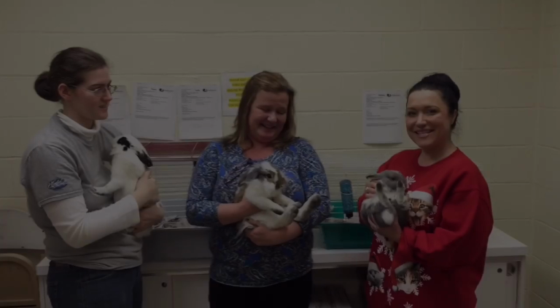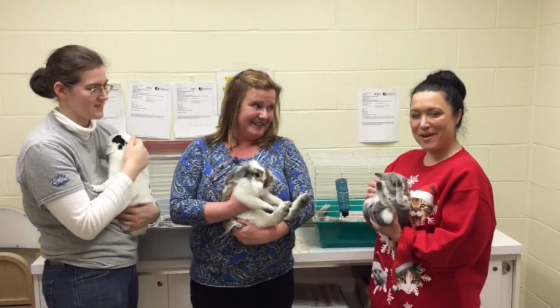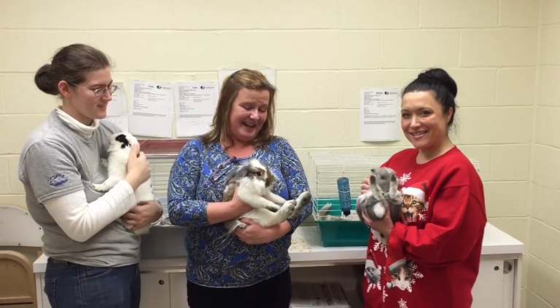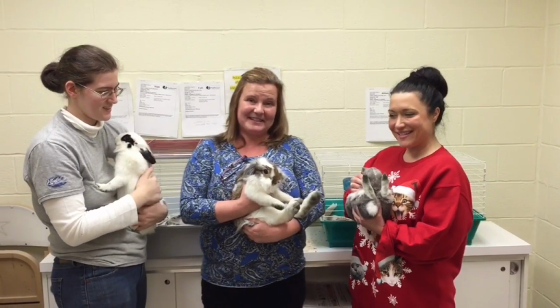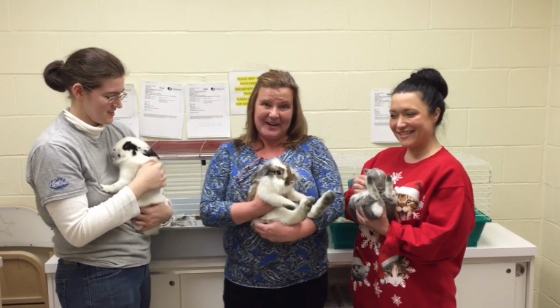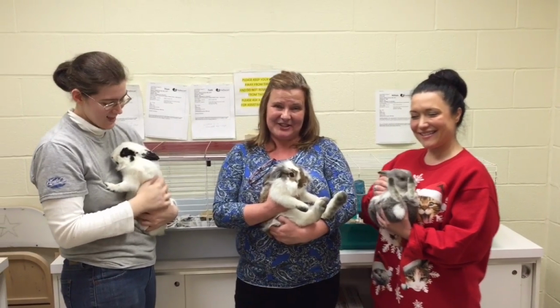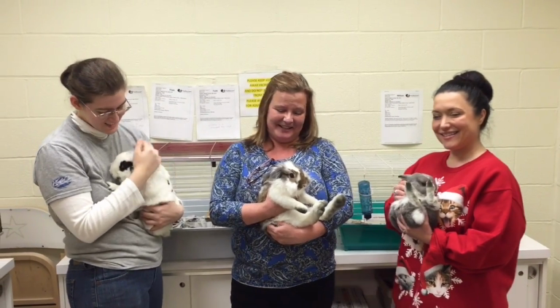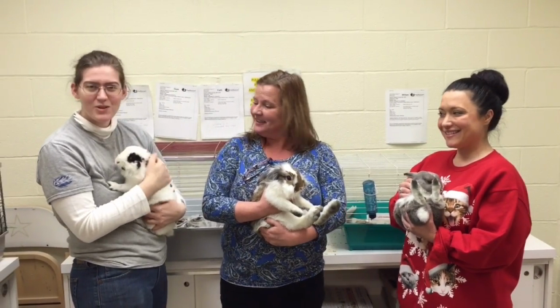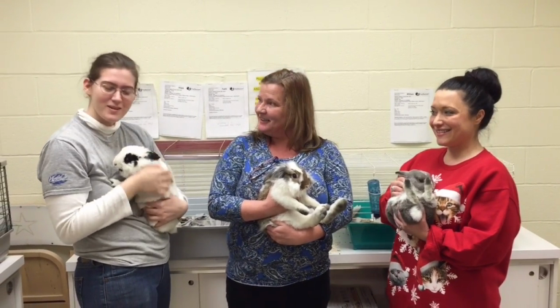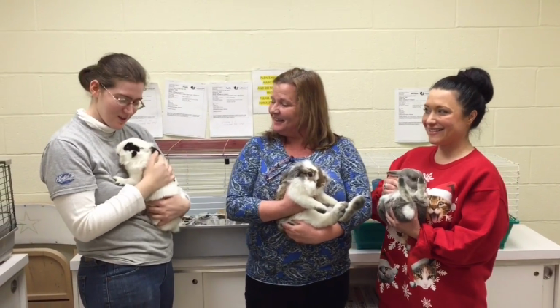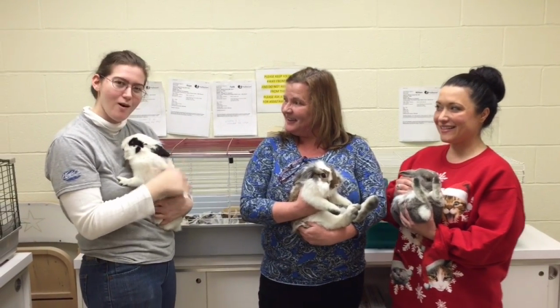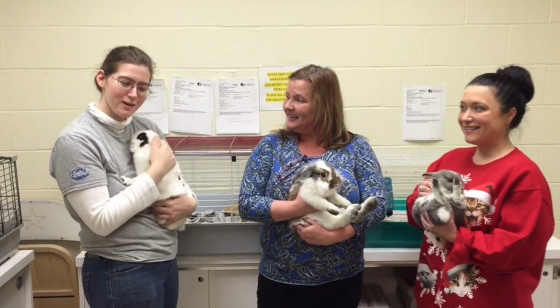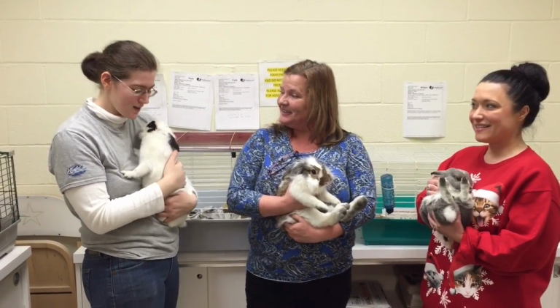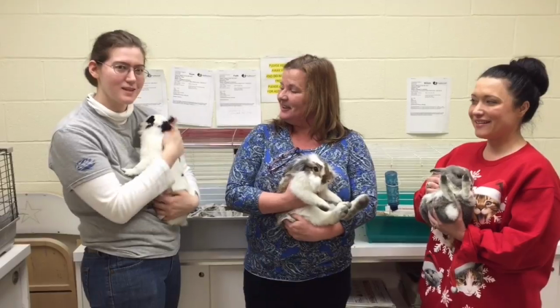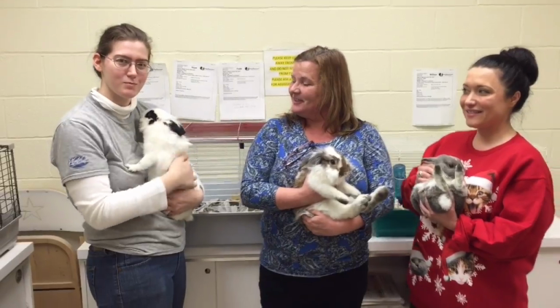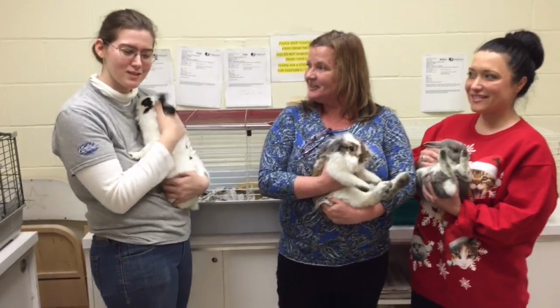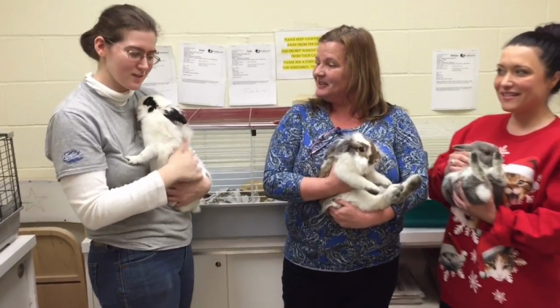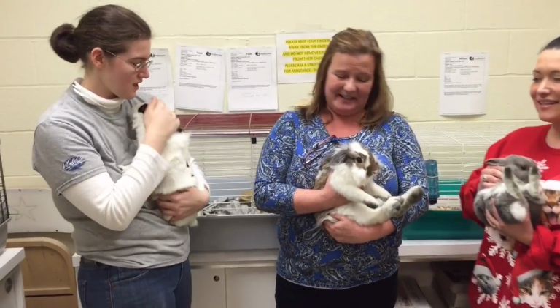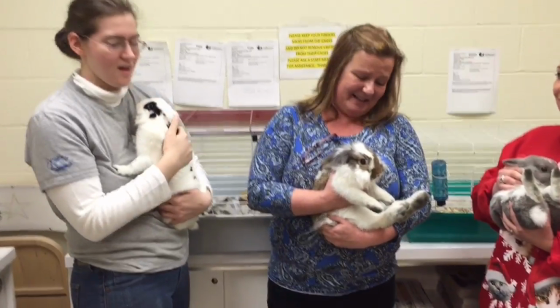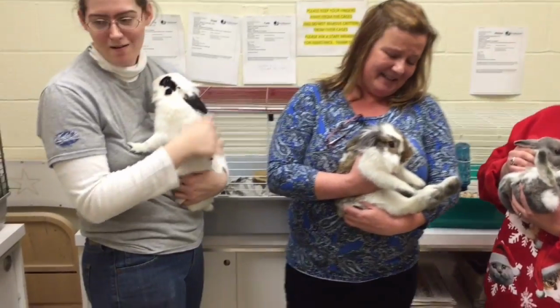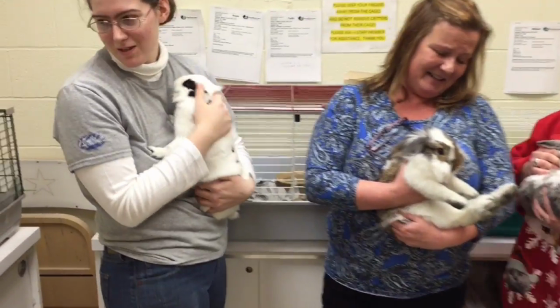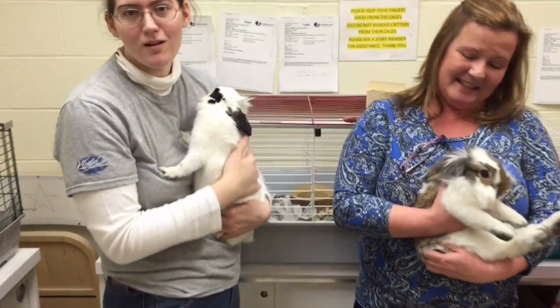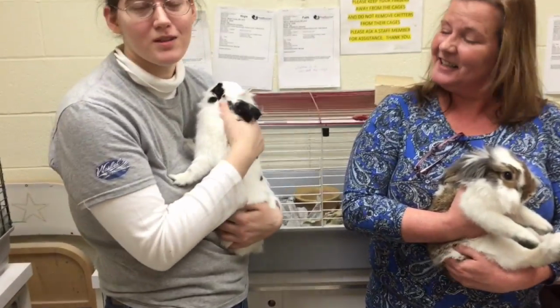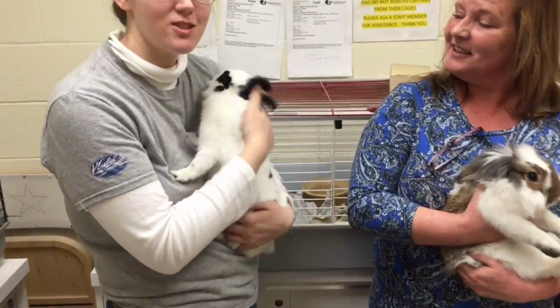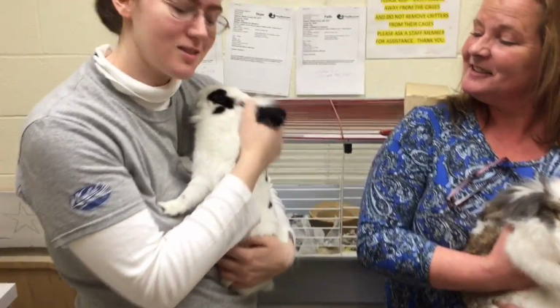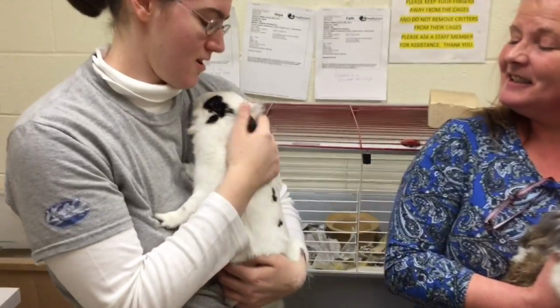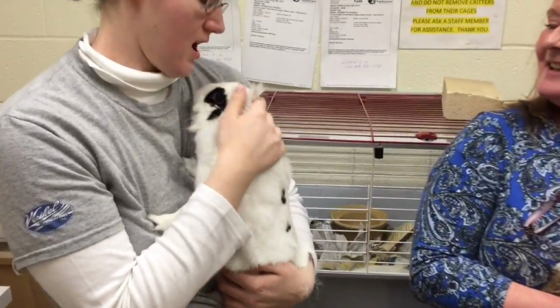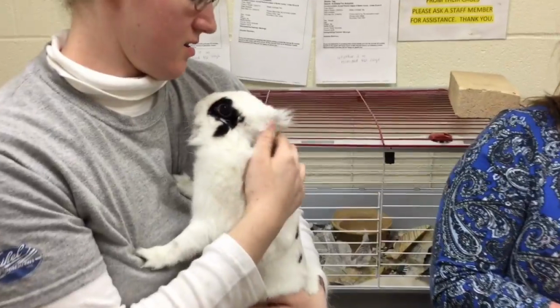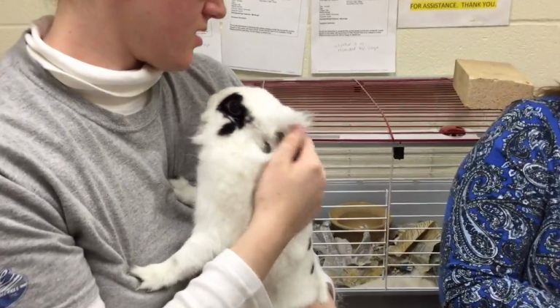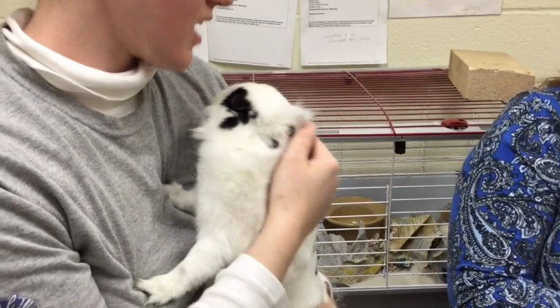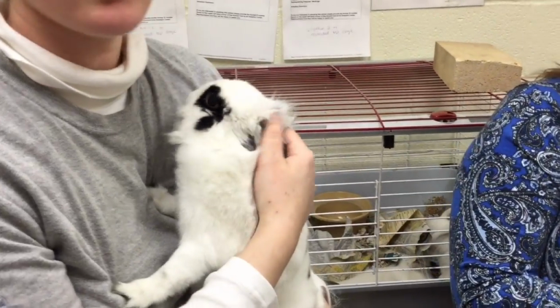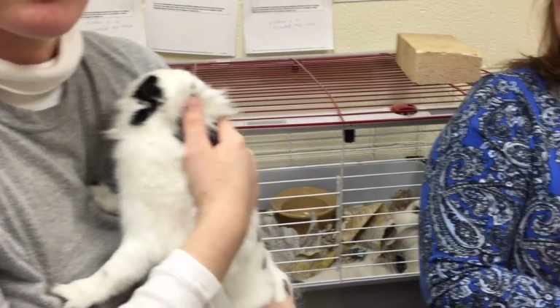This is Bugs, this is Fudge, and this is Bill, and they're all free right now at the Animal Rescue League. They all come with cages, and there's lots to choose from.